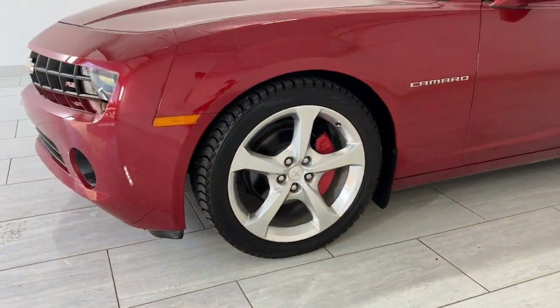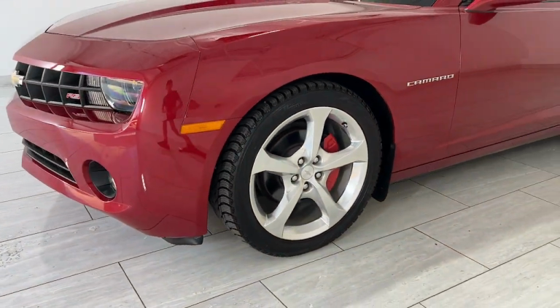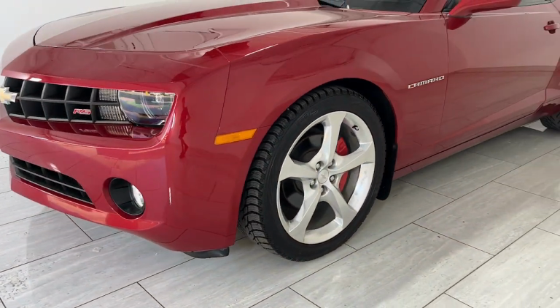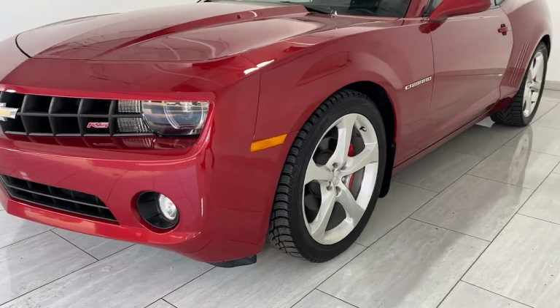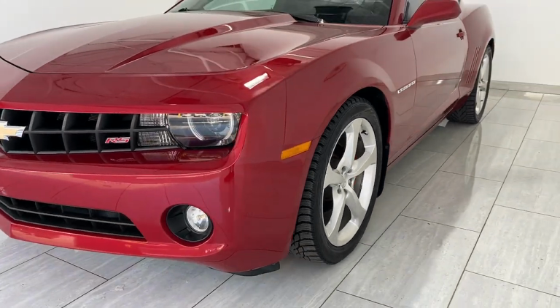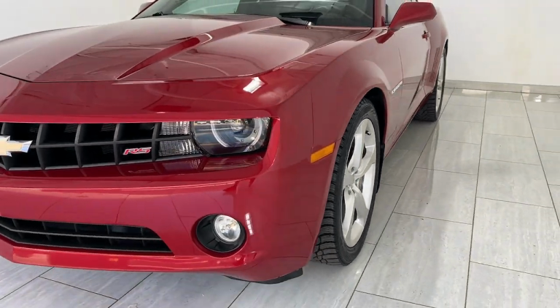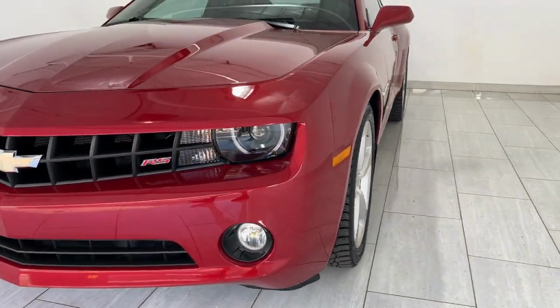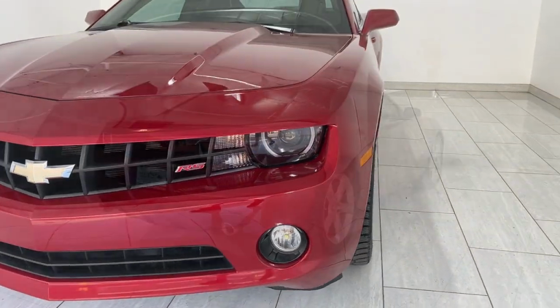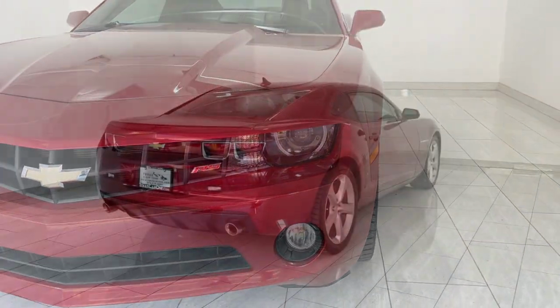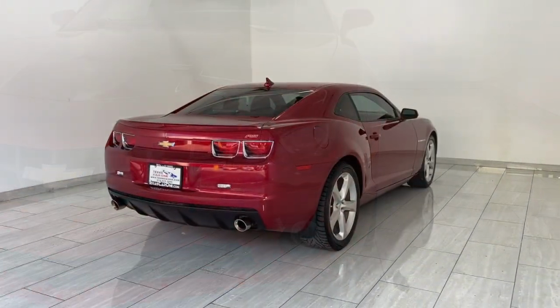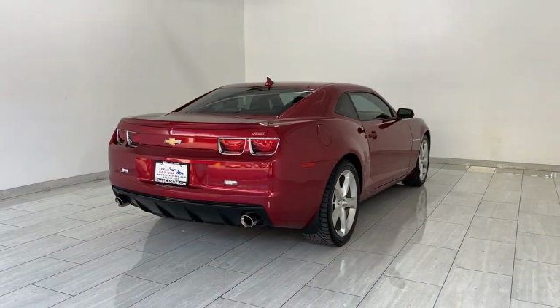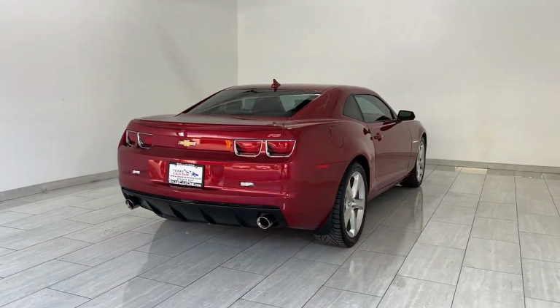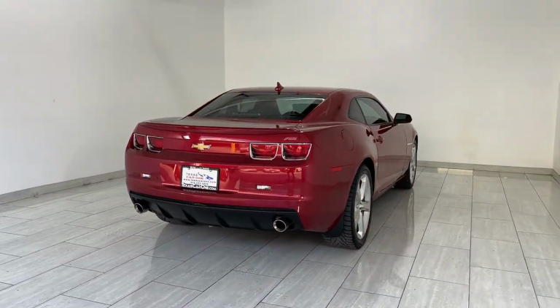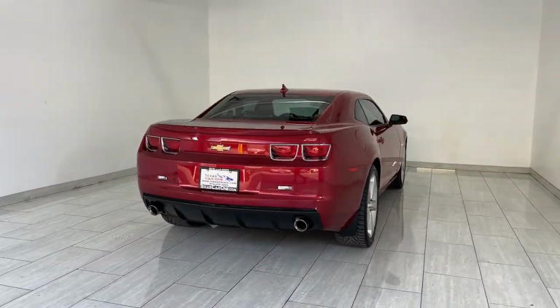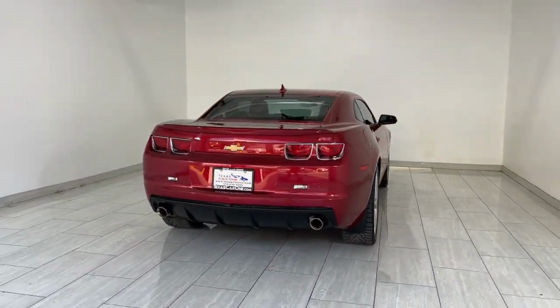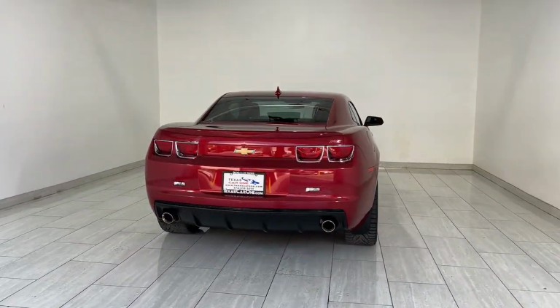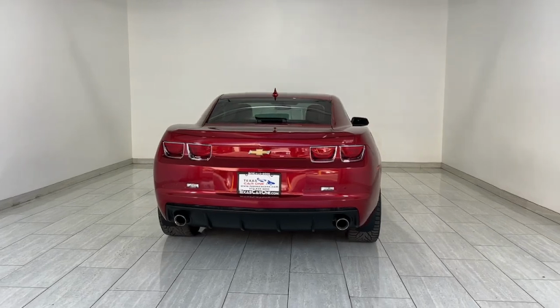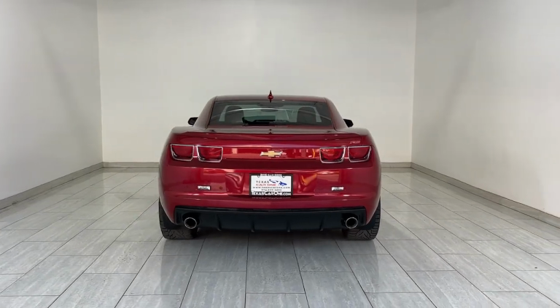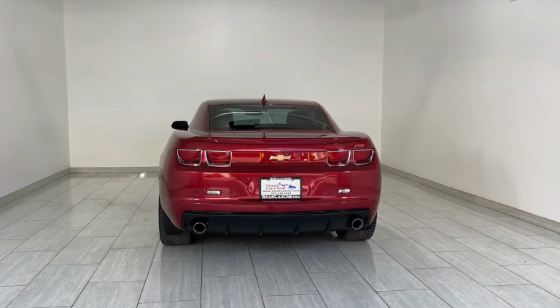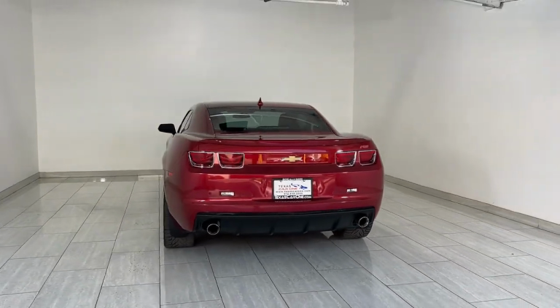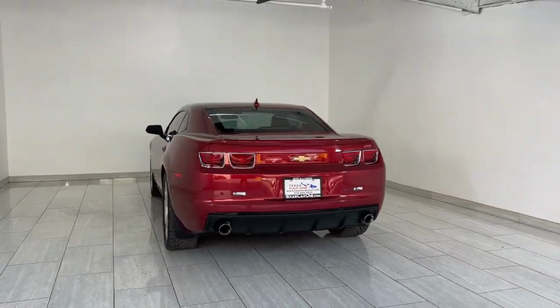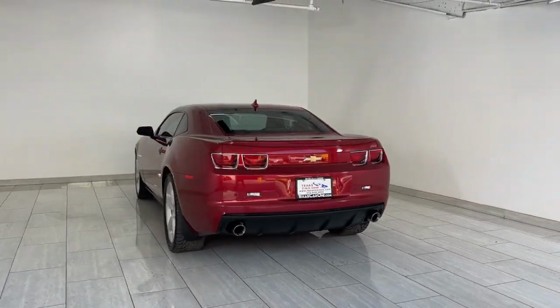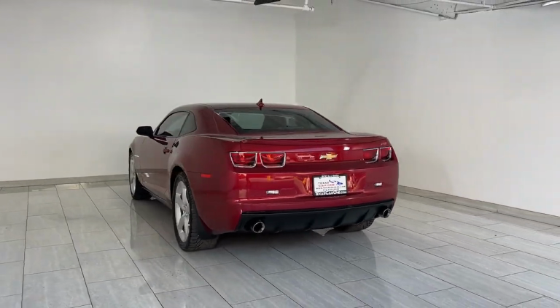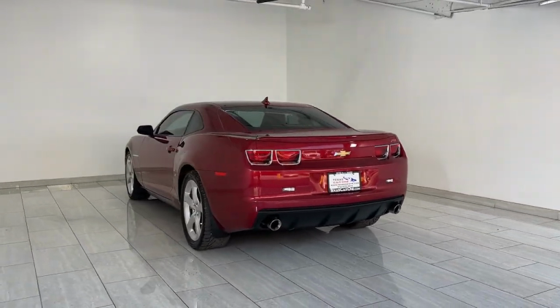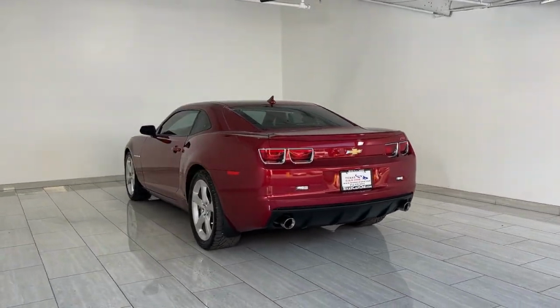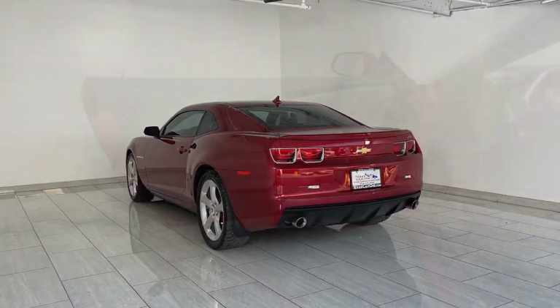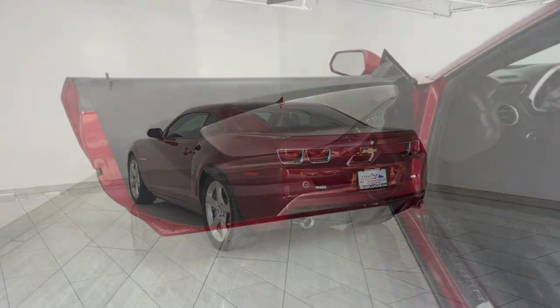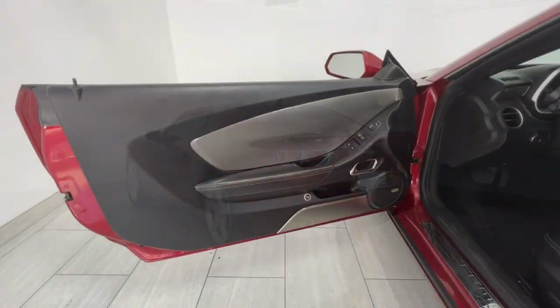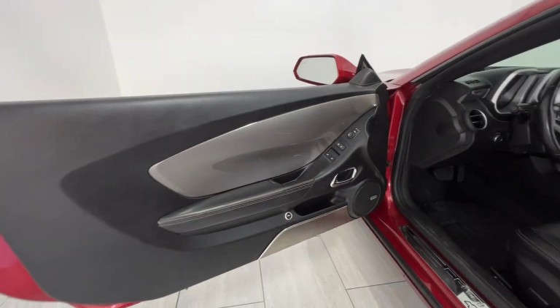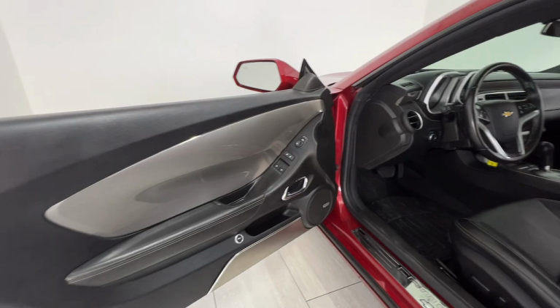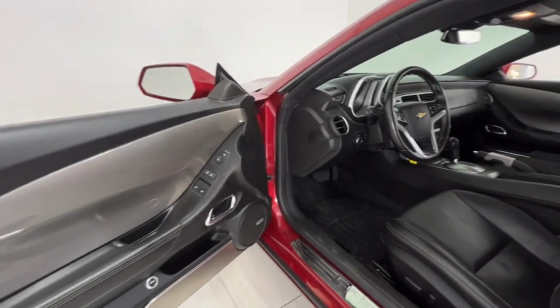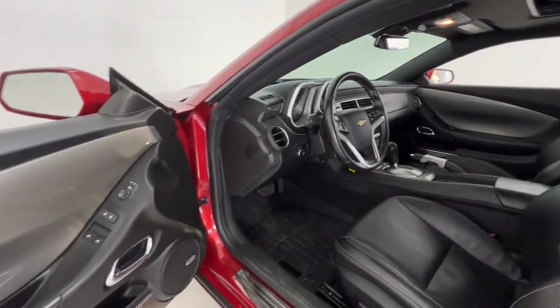The Chevrolet Camaro — the legendary performer that puts you in control with track-focused engineering and thunderous power at your command. Feel the surge of controlled power and the rush of adrenaline when you rule the road in the Camaro.